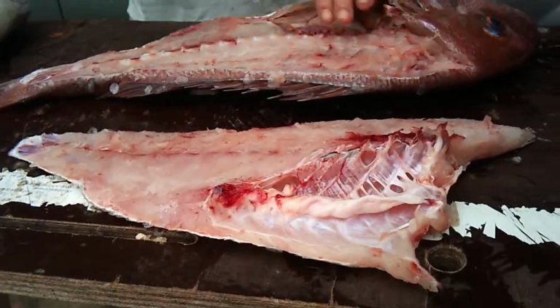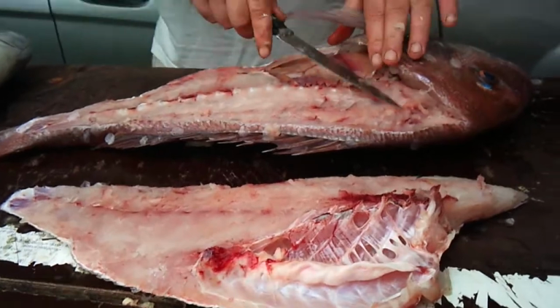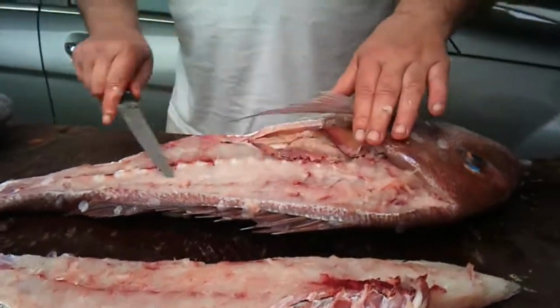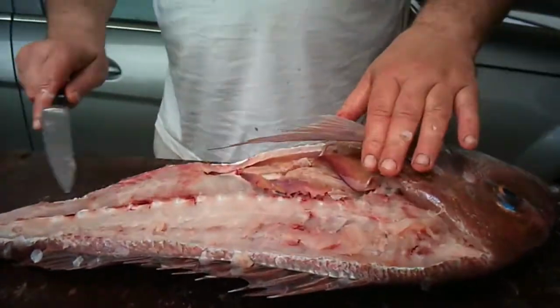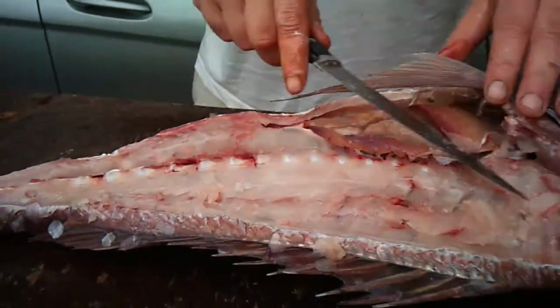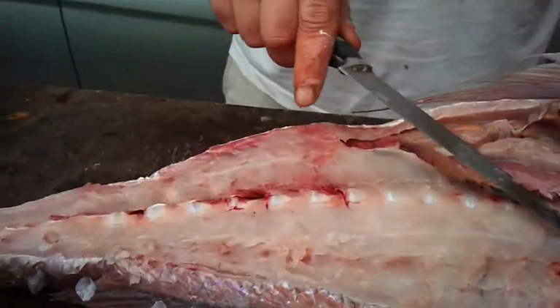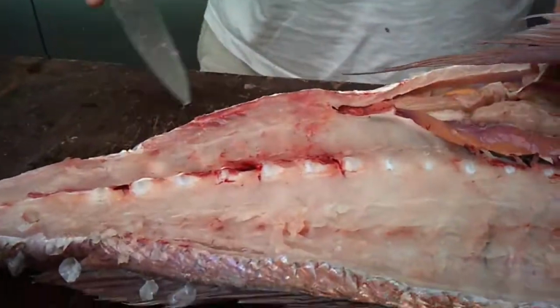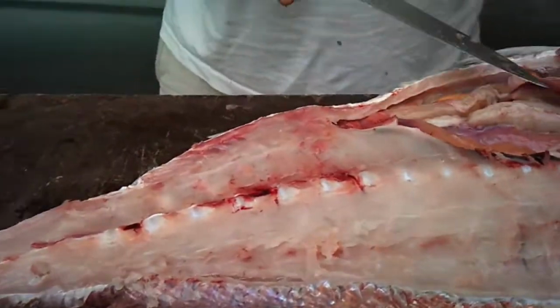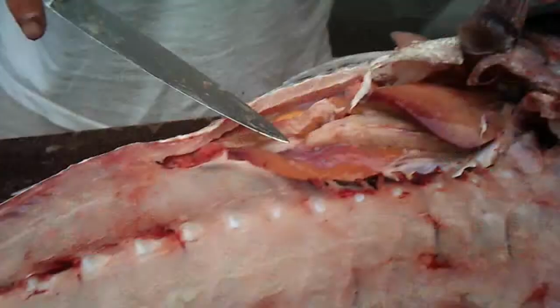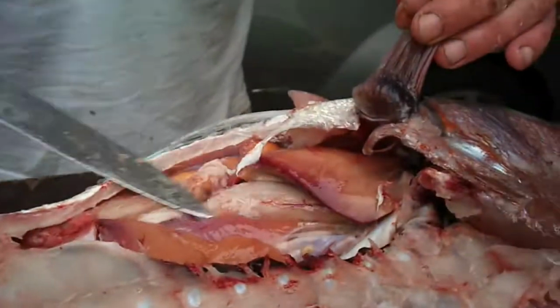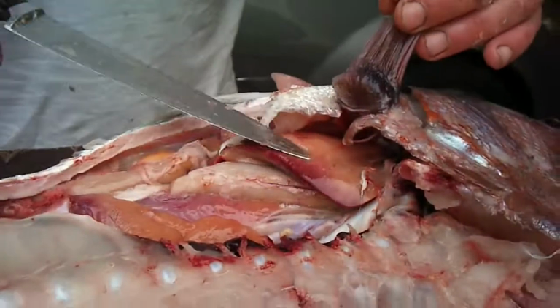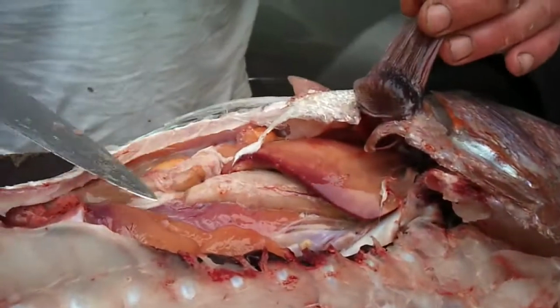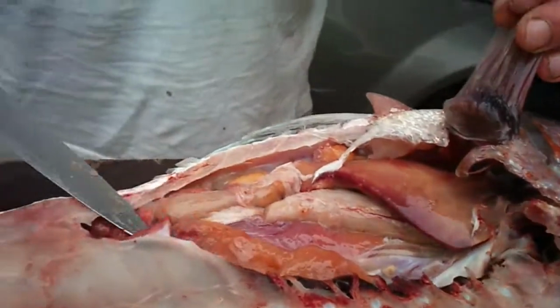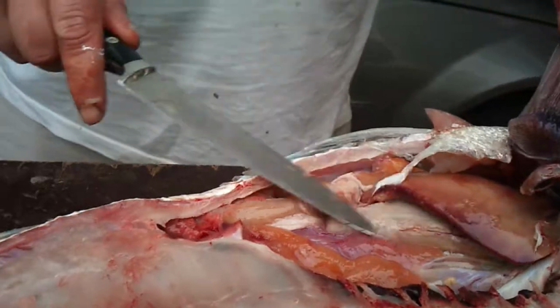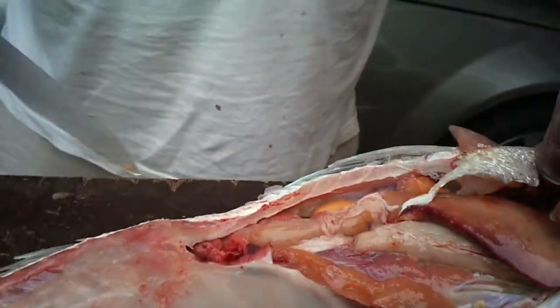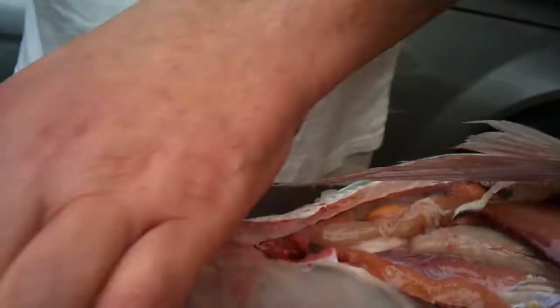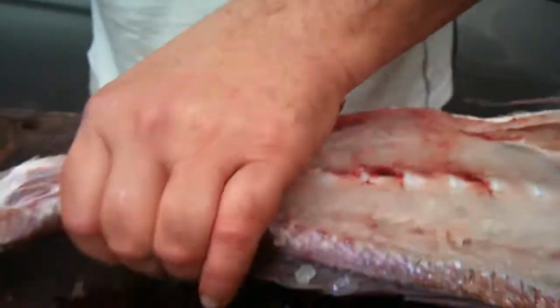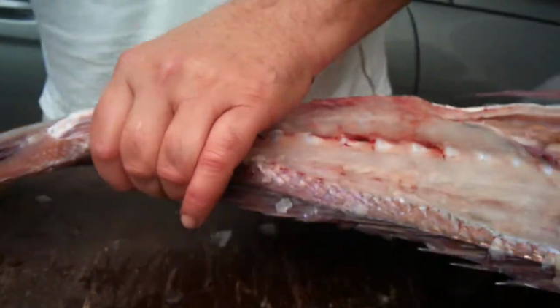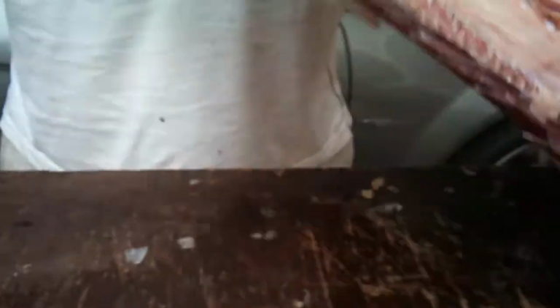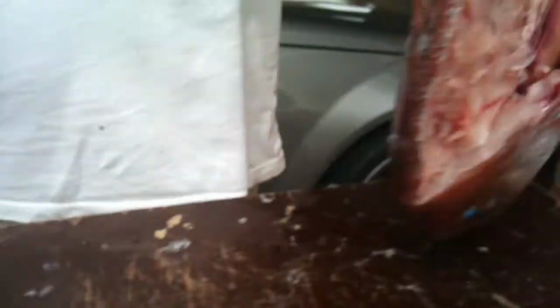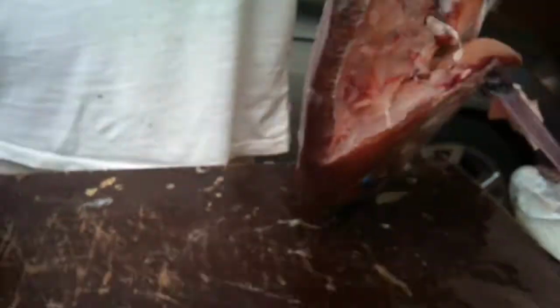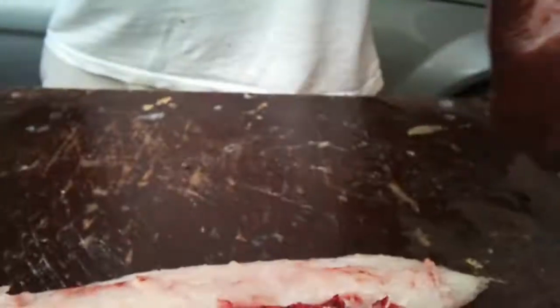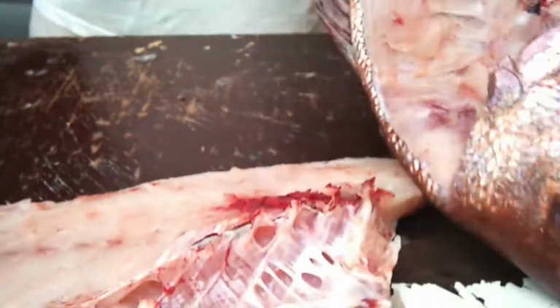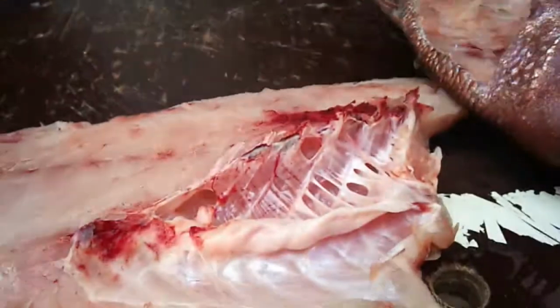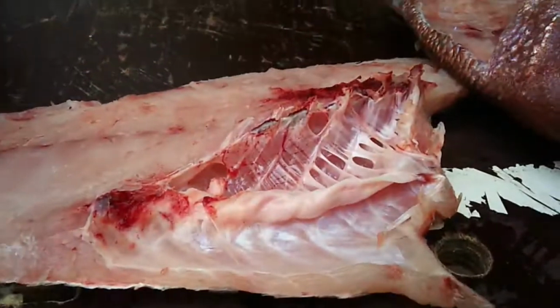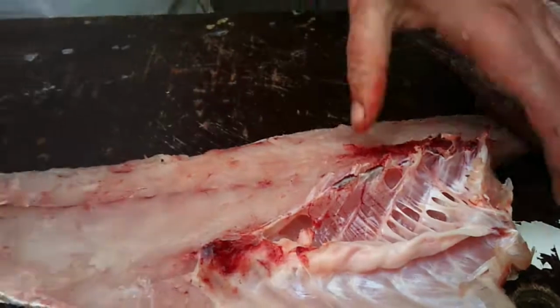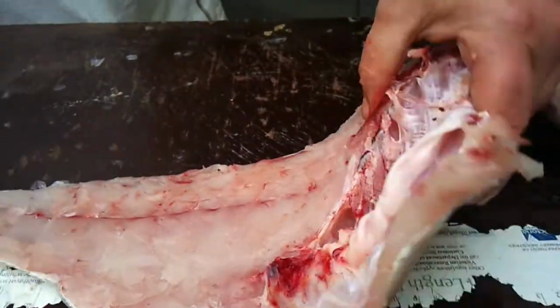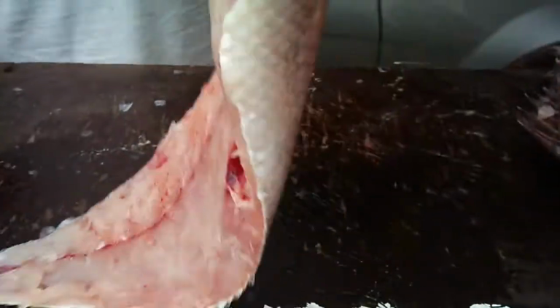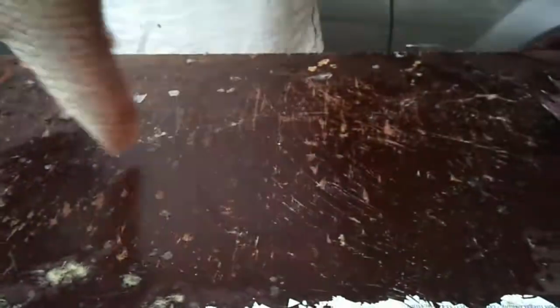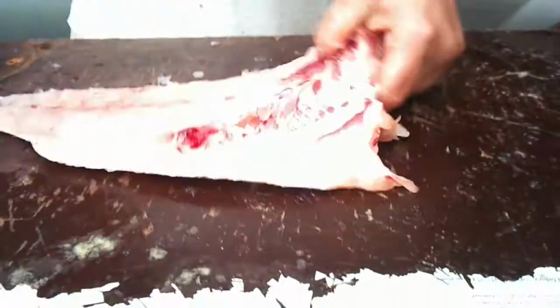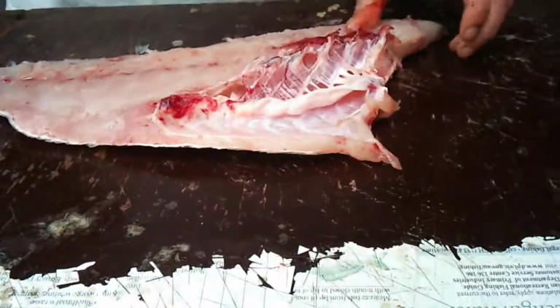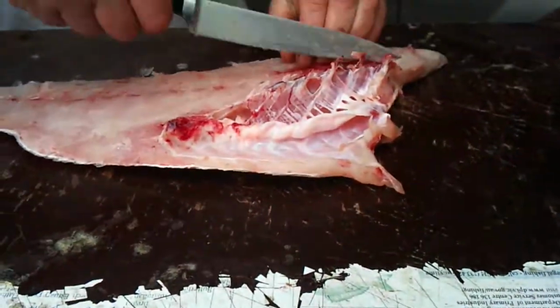You can see there's no flesh left behind. That's its guts and that's all its organs. Now basically you just put that aside for a minute. Now I'll show you how to clean and bone a snapper.